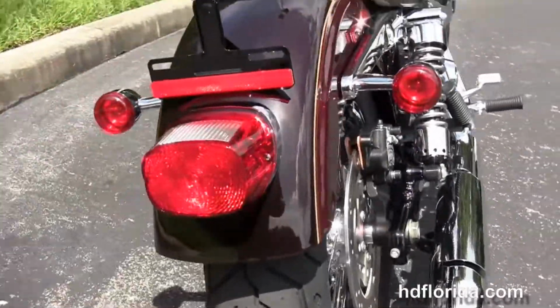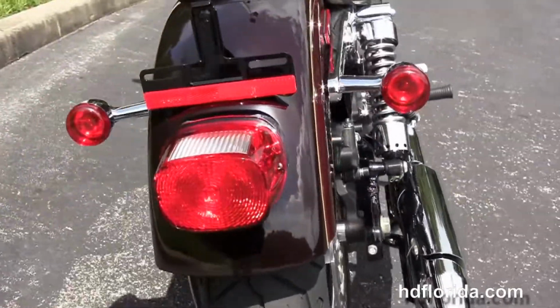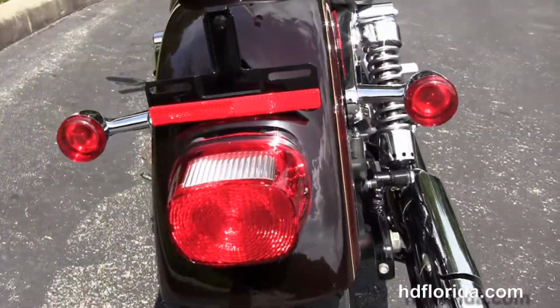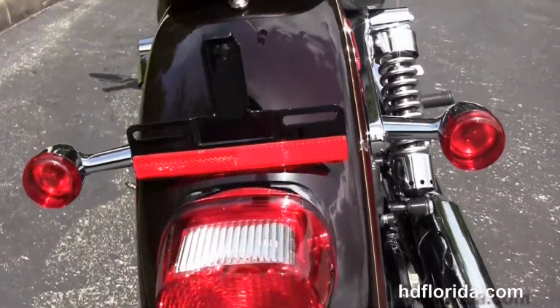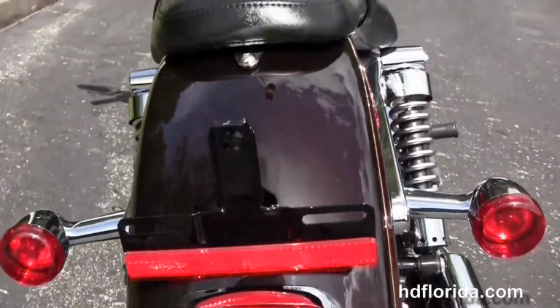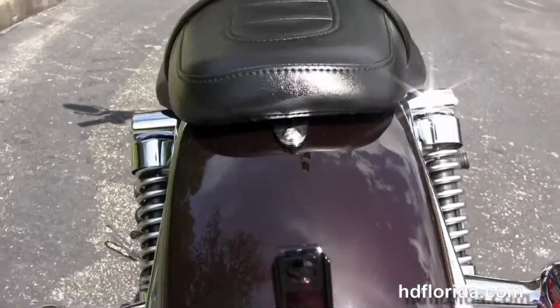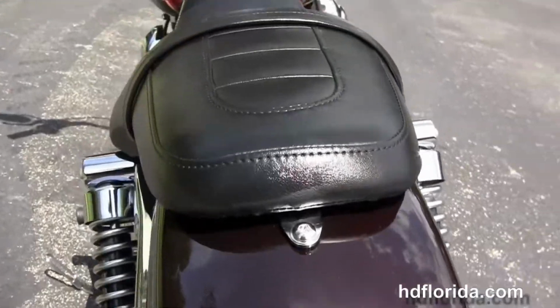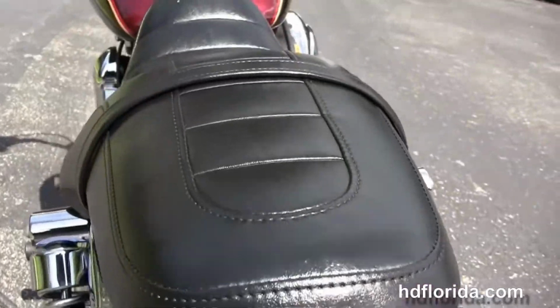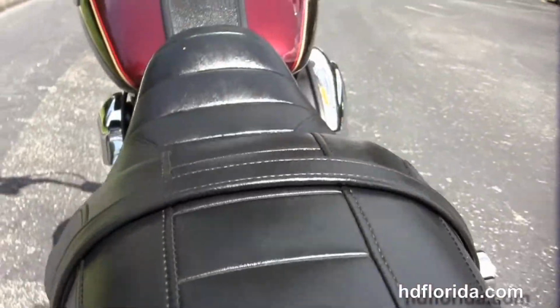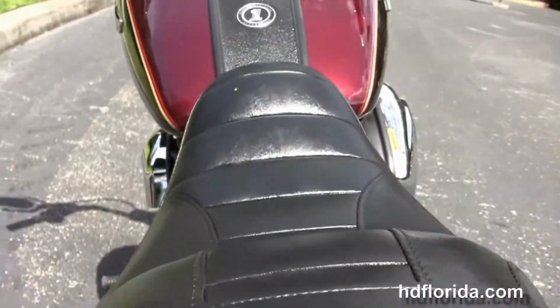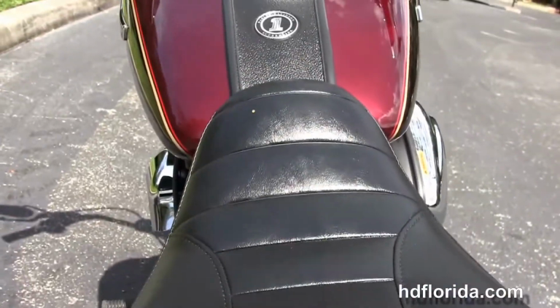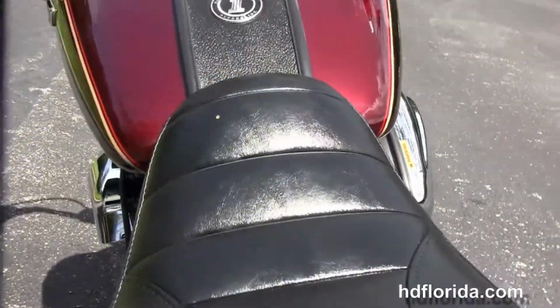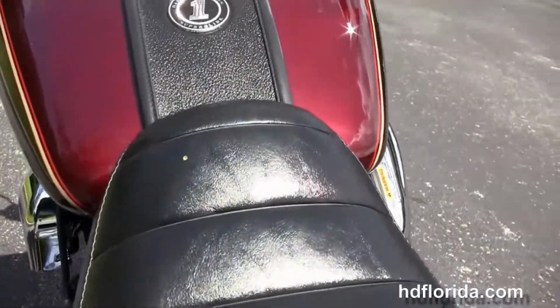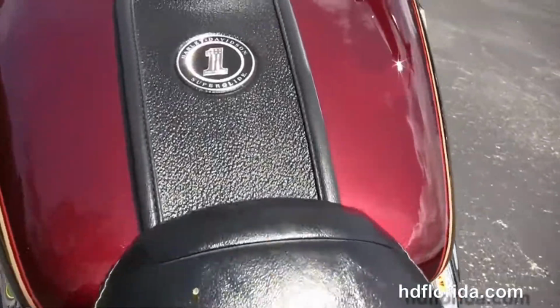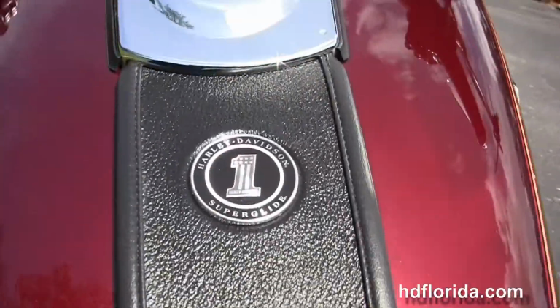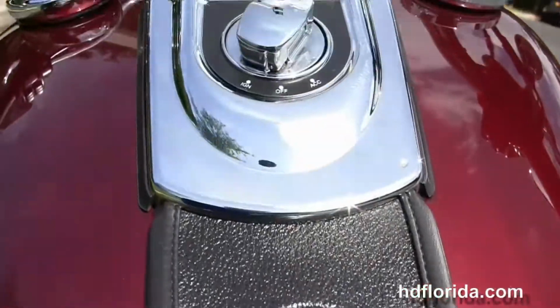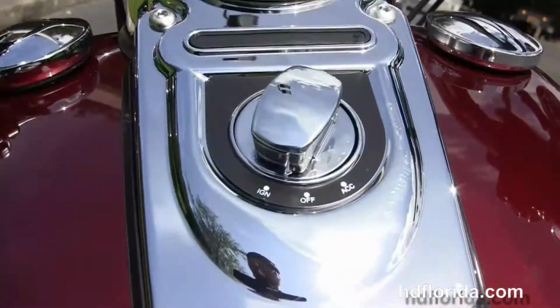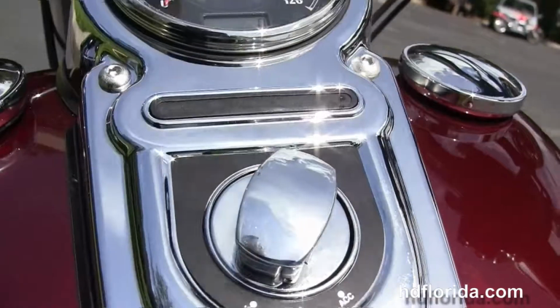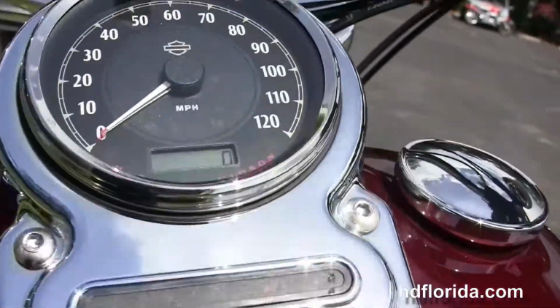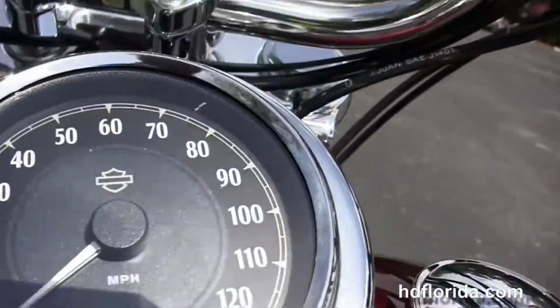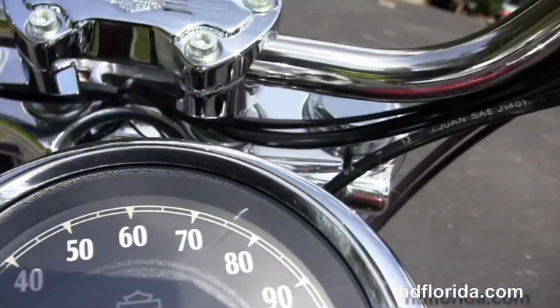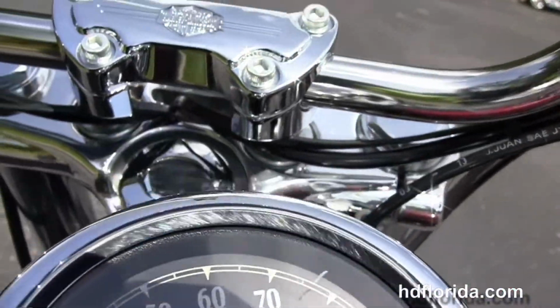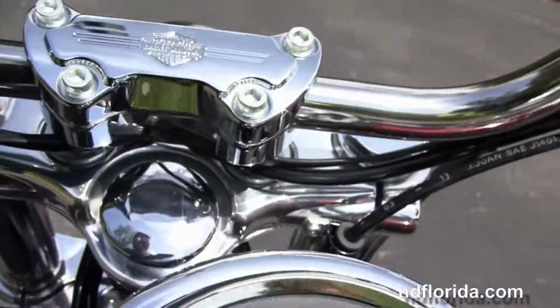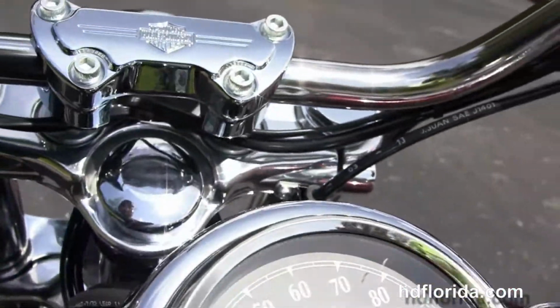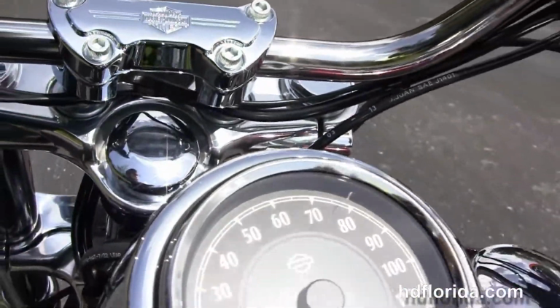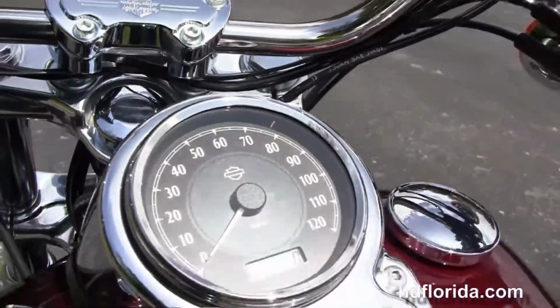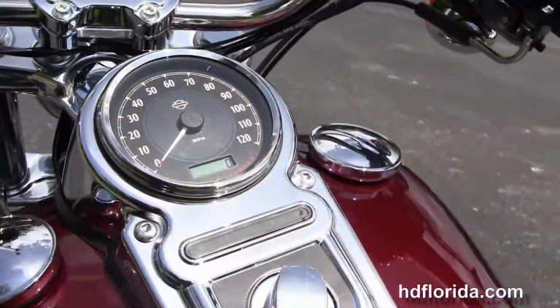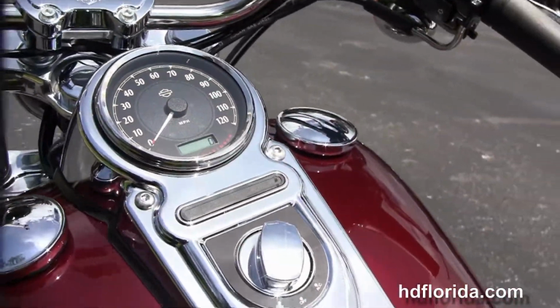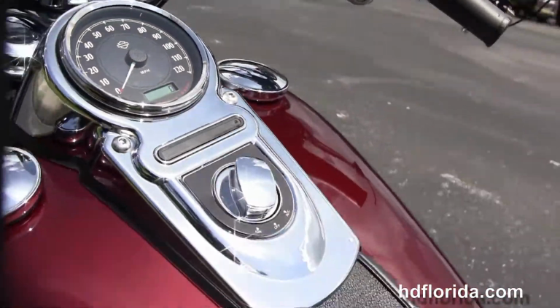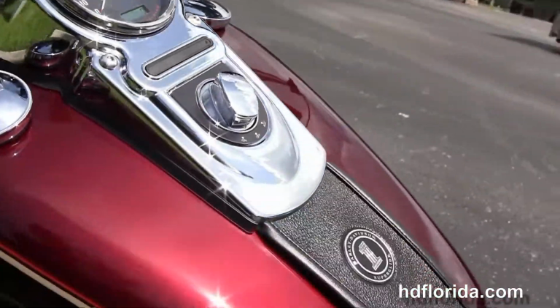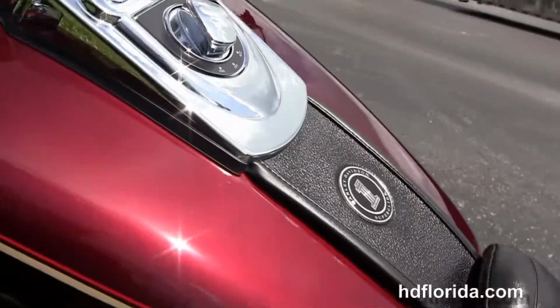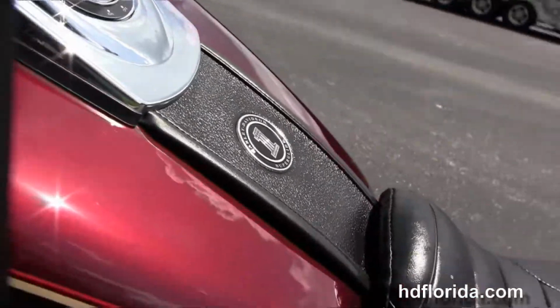Chrome dual staggered exhaust and fully adjustable rear shocks, sporty wraparound rear fender, and a one-piece two-up seat. Chrome tank trim finishes out the 5 gallon tank and we have a set of mini pullback handlebars.